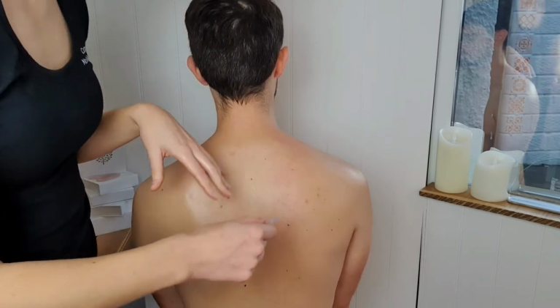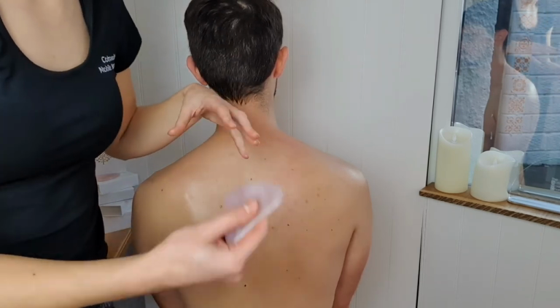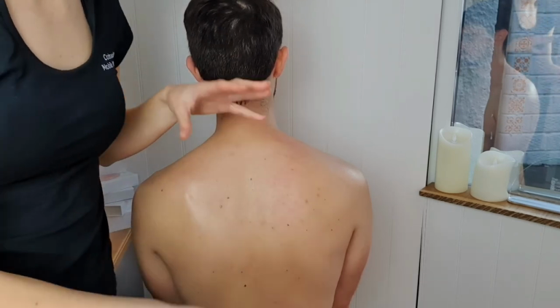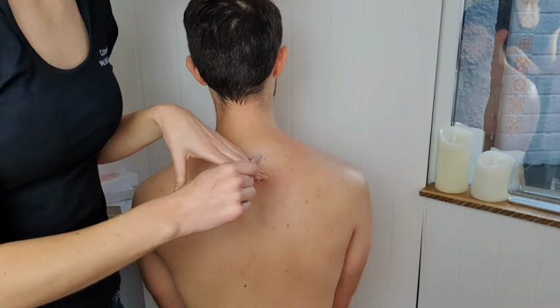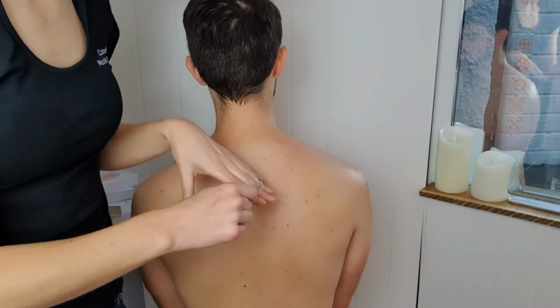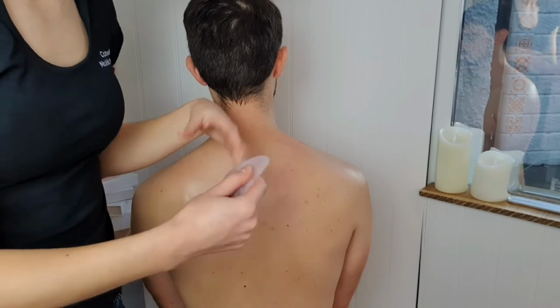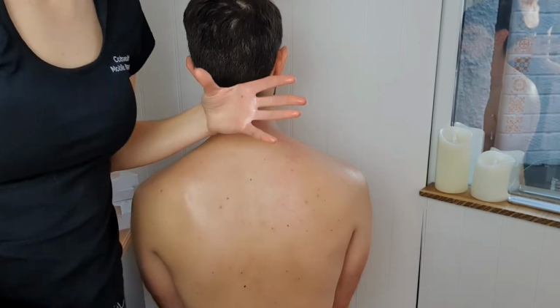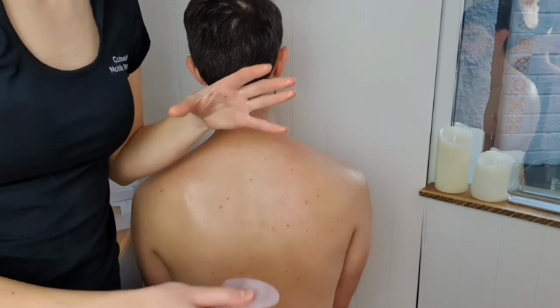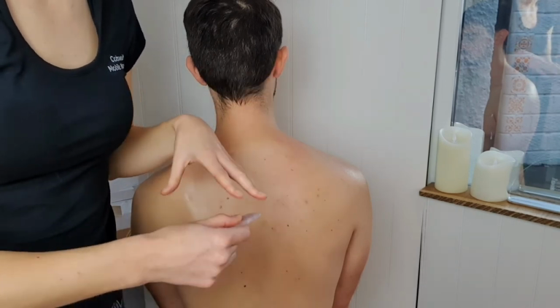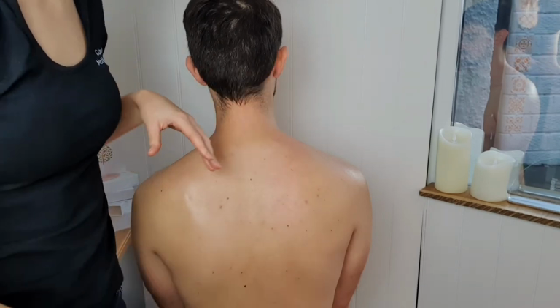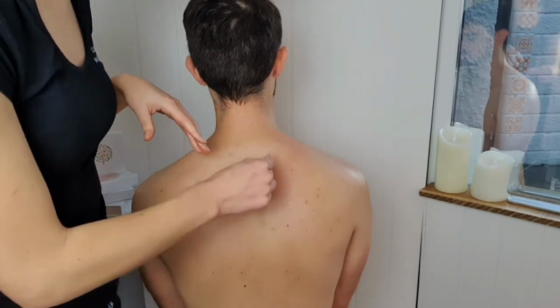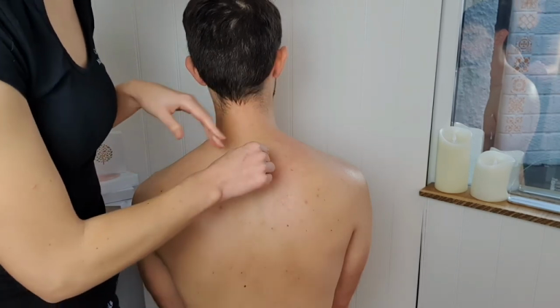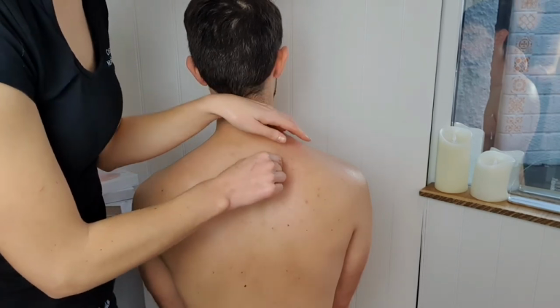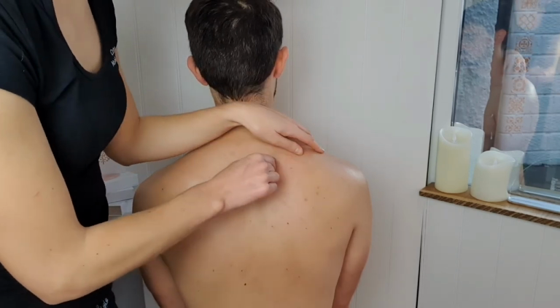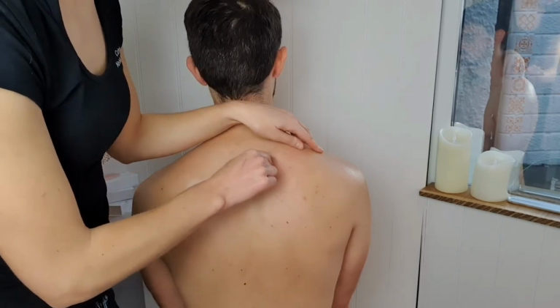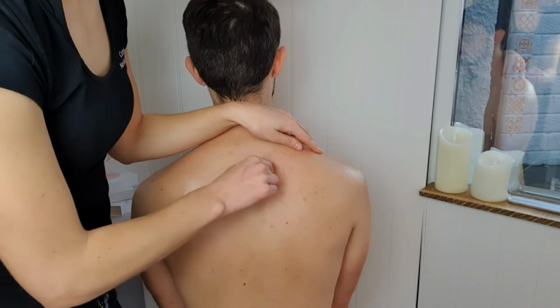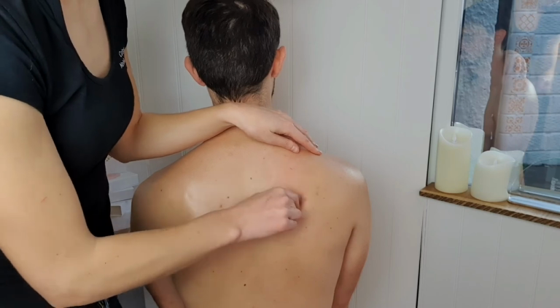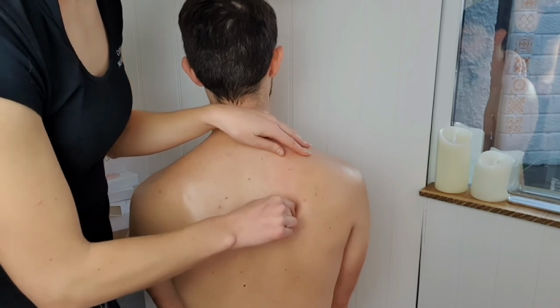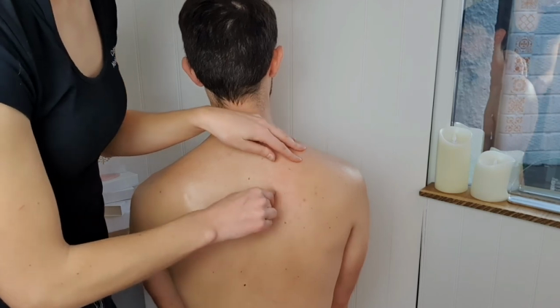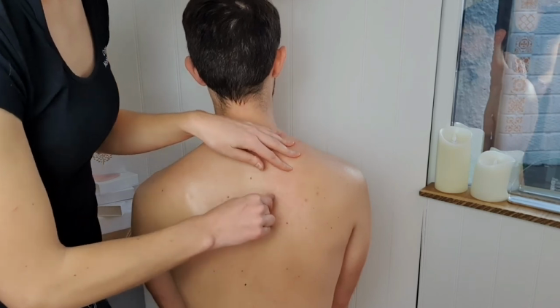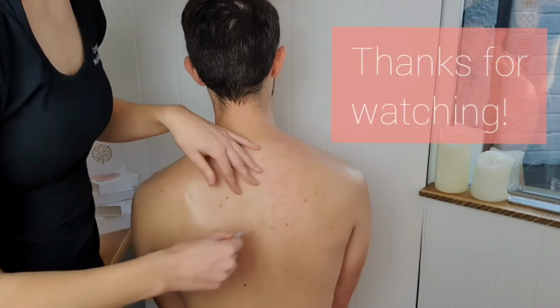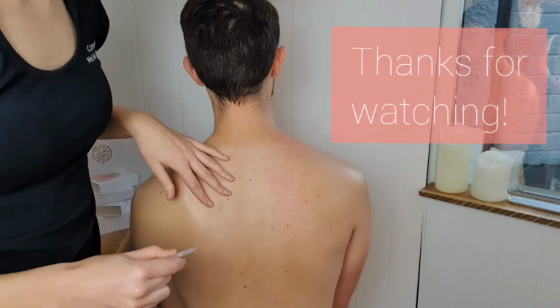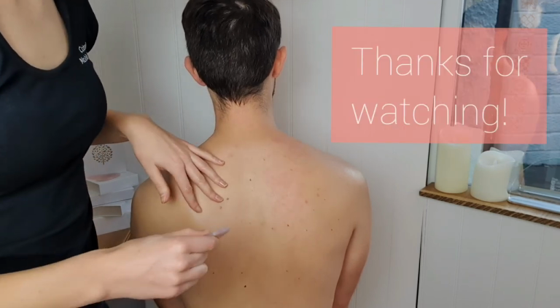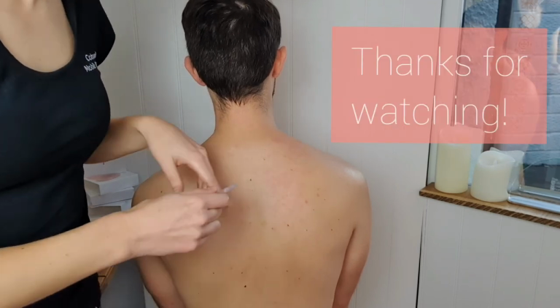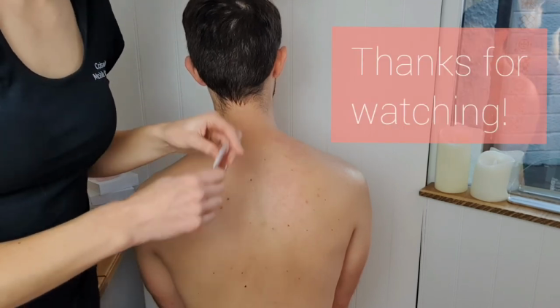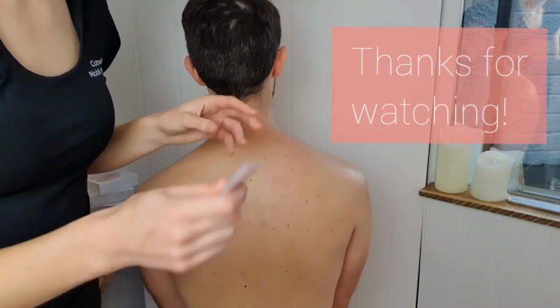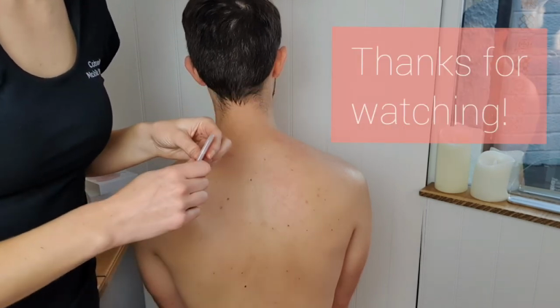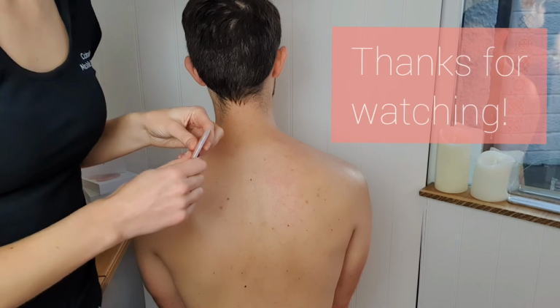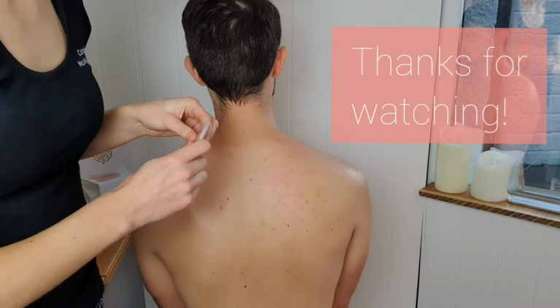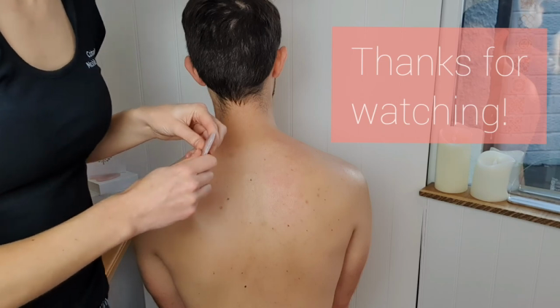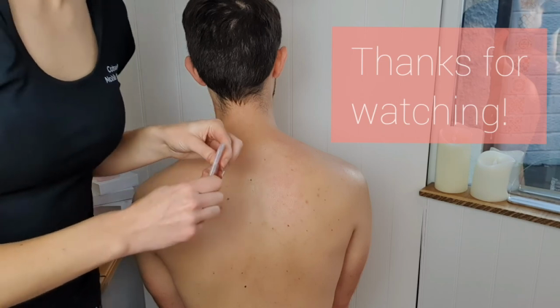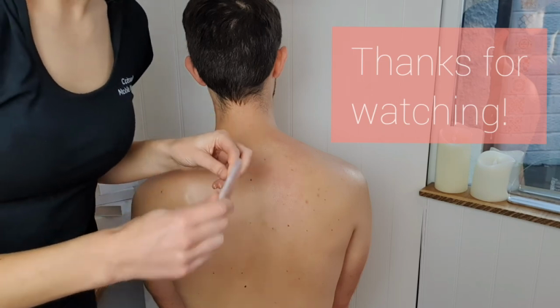So this is great. Do it daily if you like — daily would be great because that's going to help keep some of those tensions at bay. If you have any questions, pop them in the box below. Otherwise, I hope you enjoy.